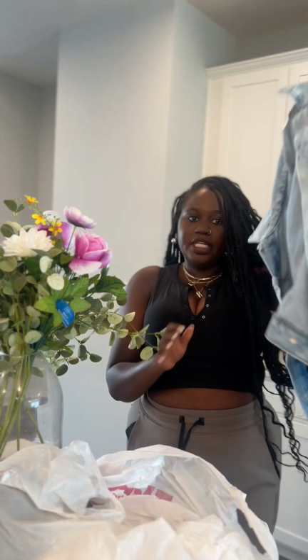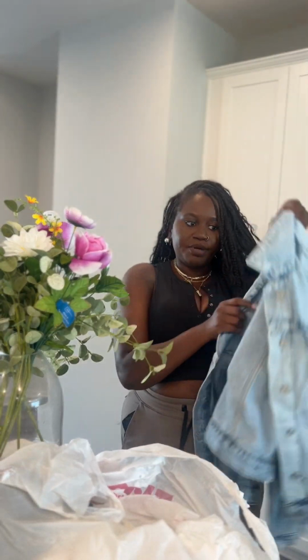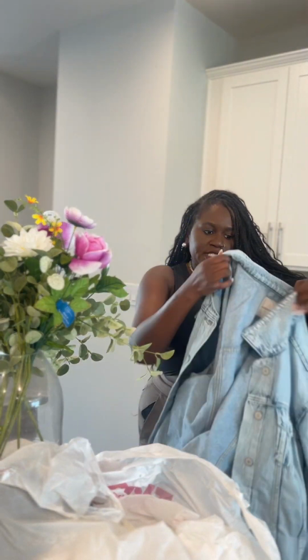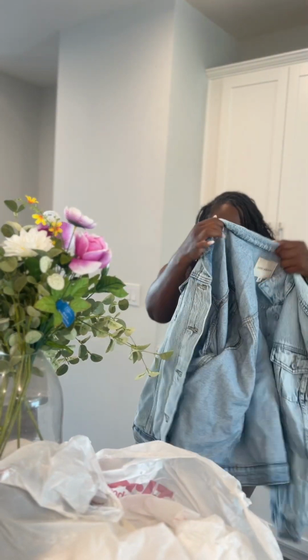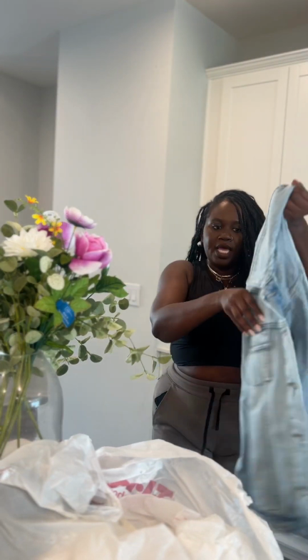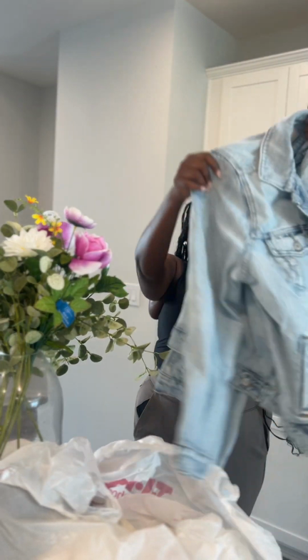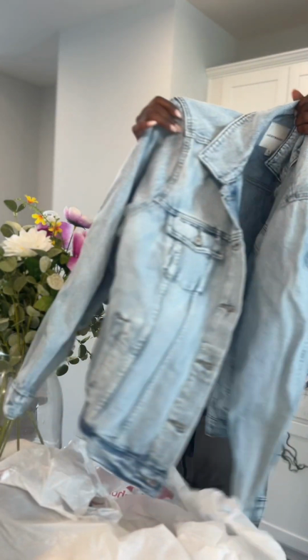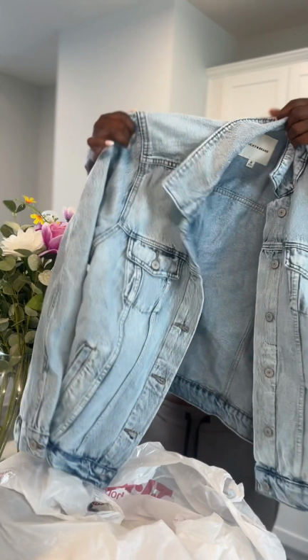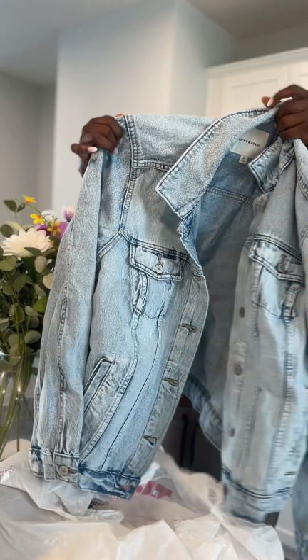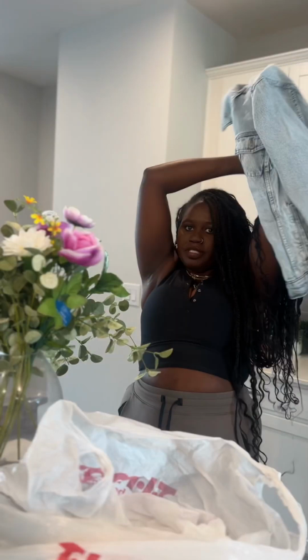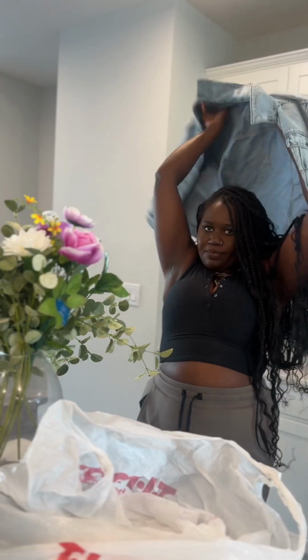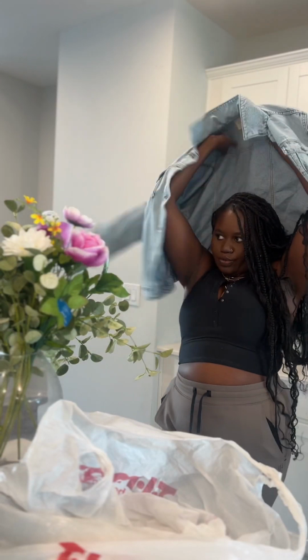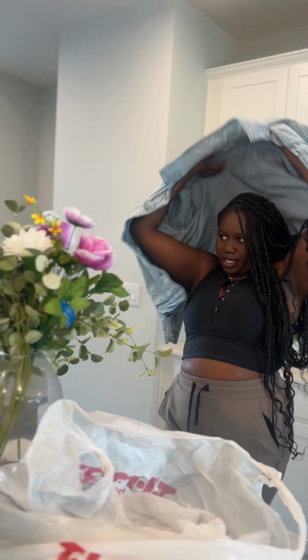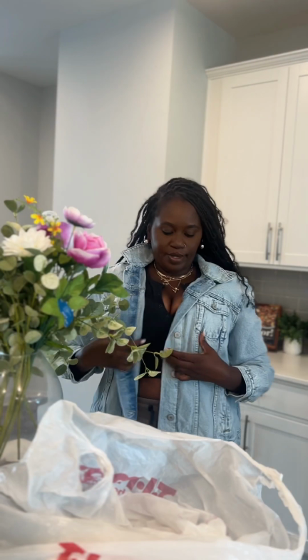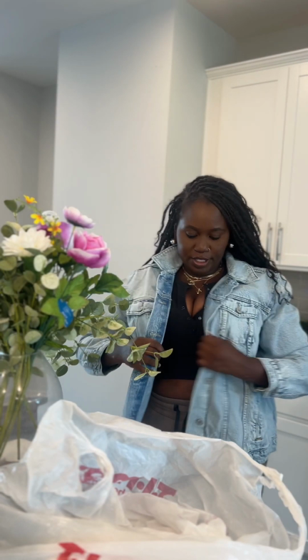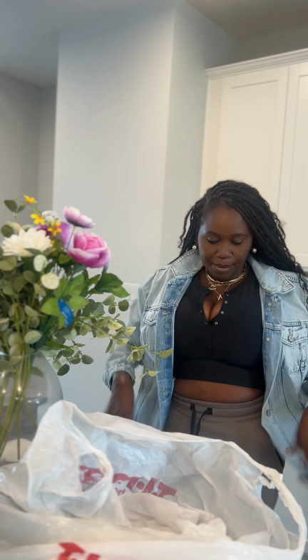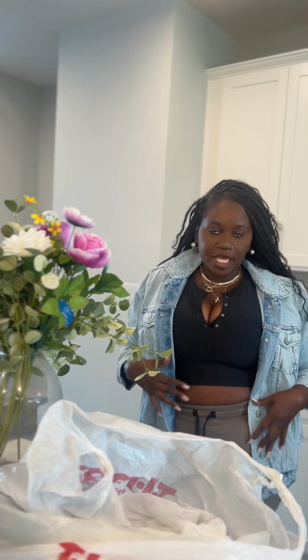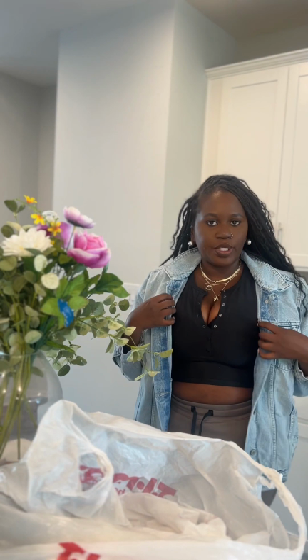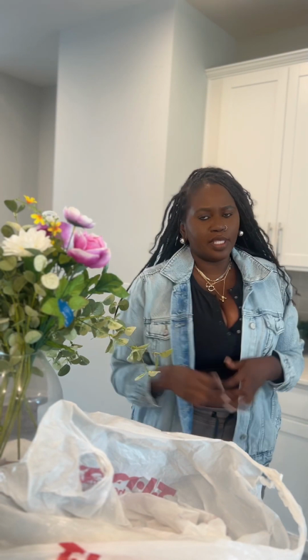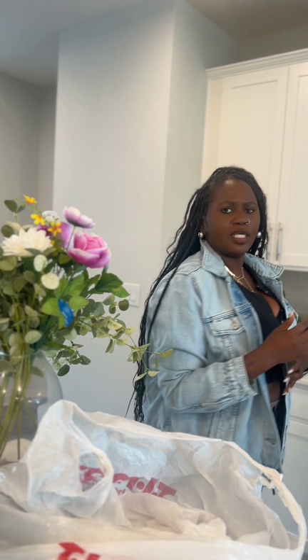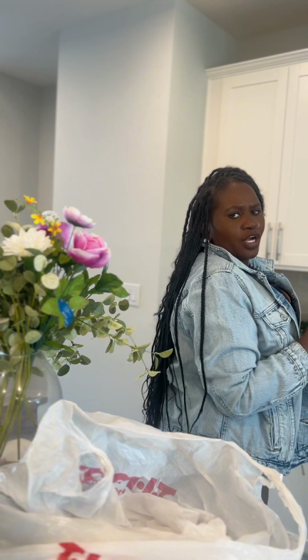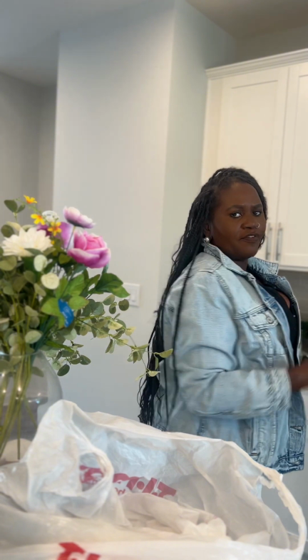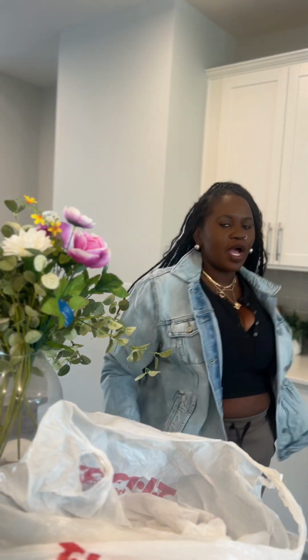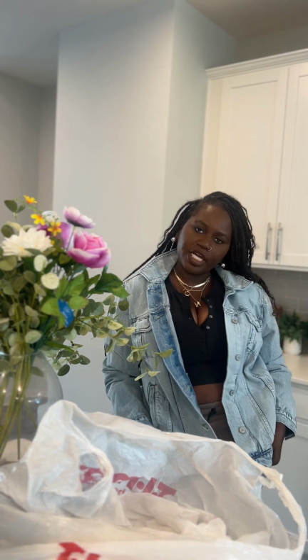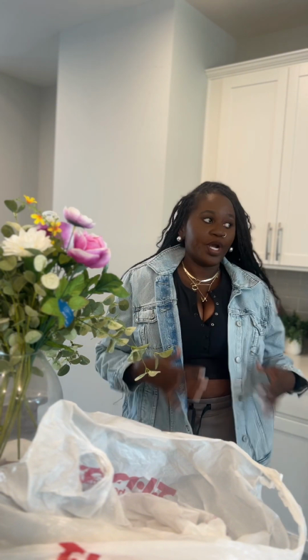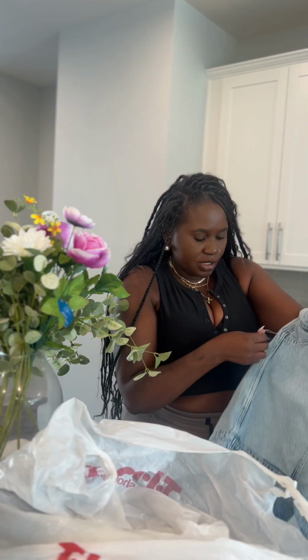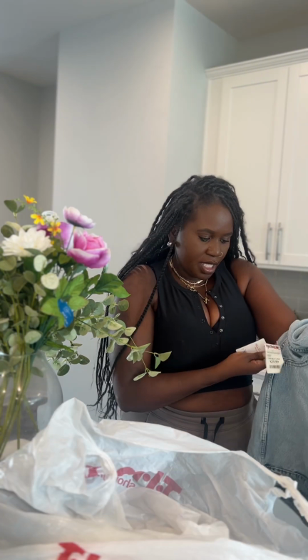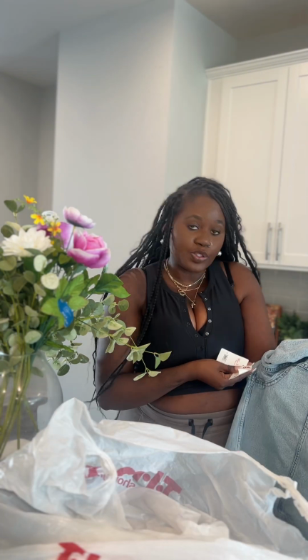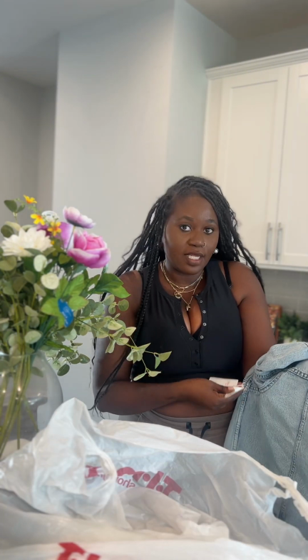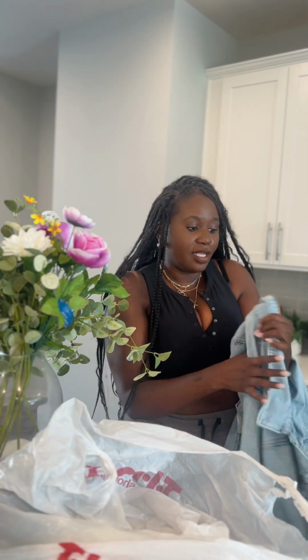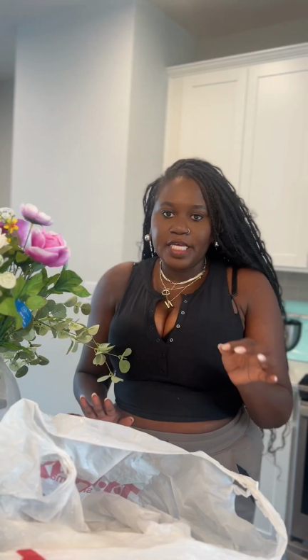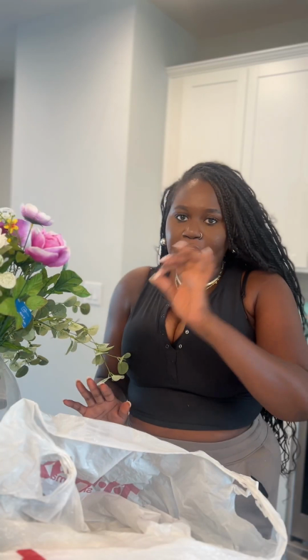I found this oversized jacket — it's from Lucky Brand. Let me put it on real quick. I plan on losing a little bit more weight so it'll be great for what I'm trying to go for. This was $39.99.